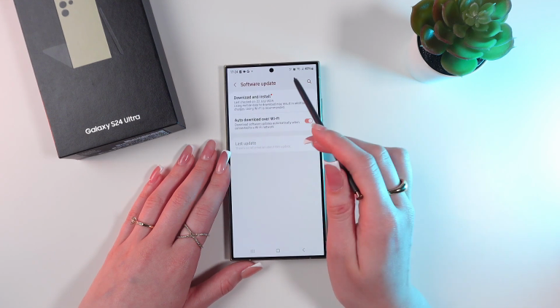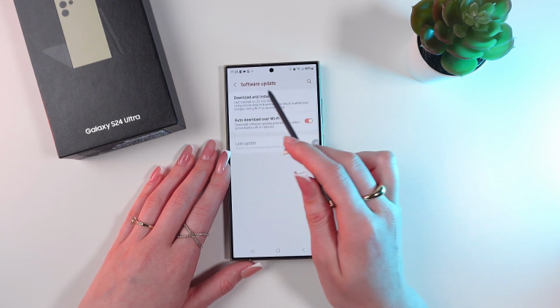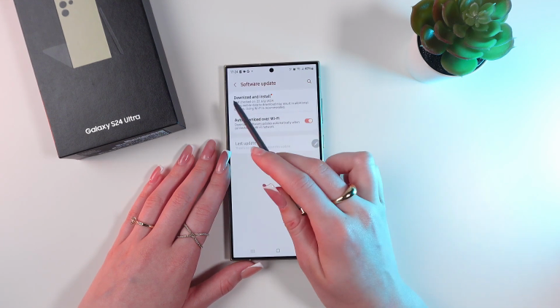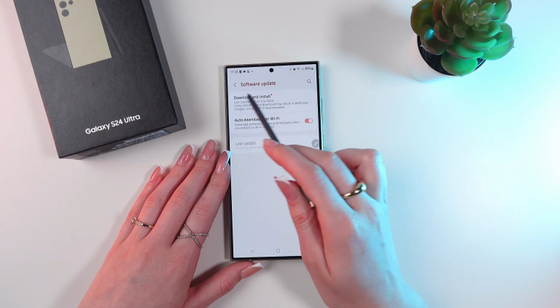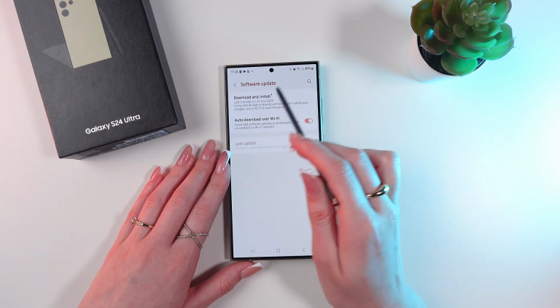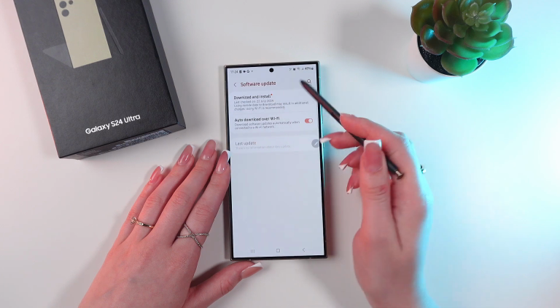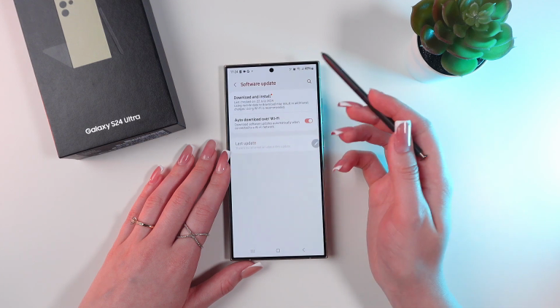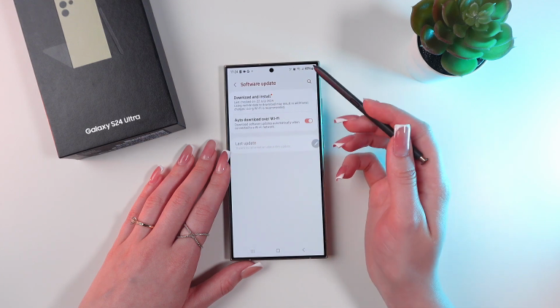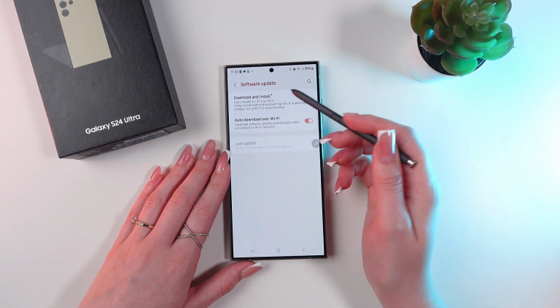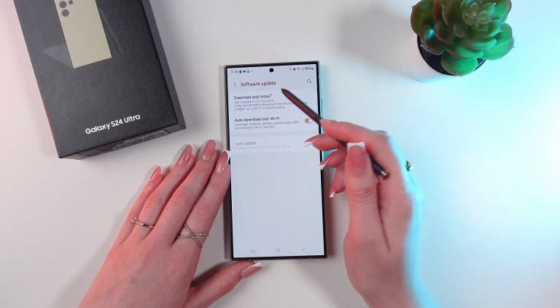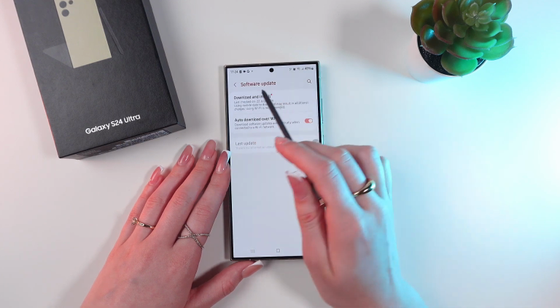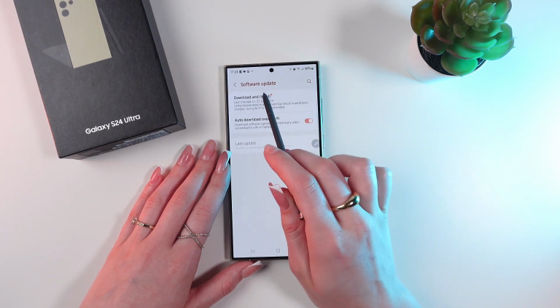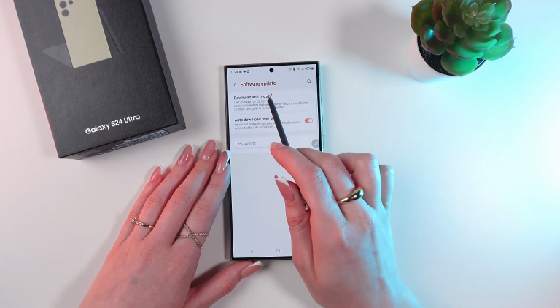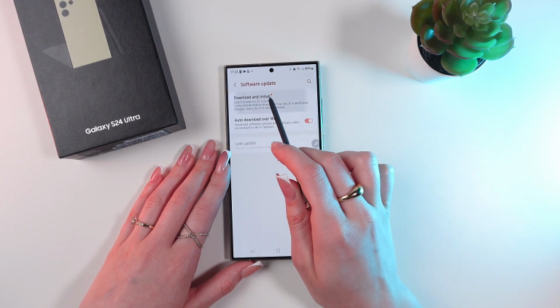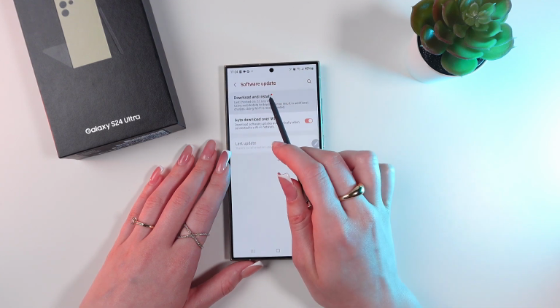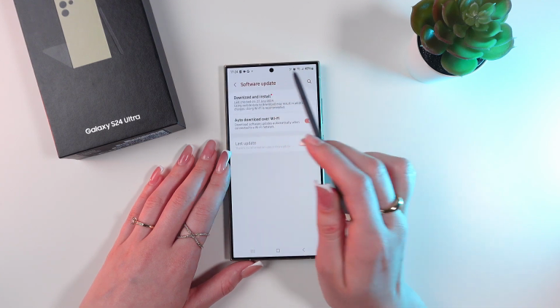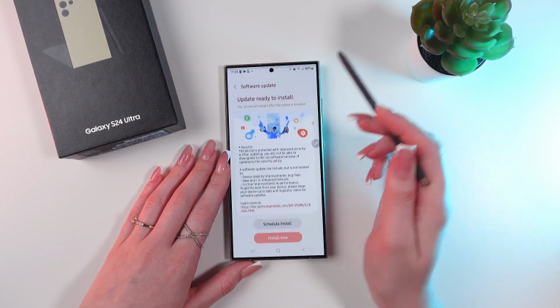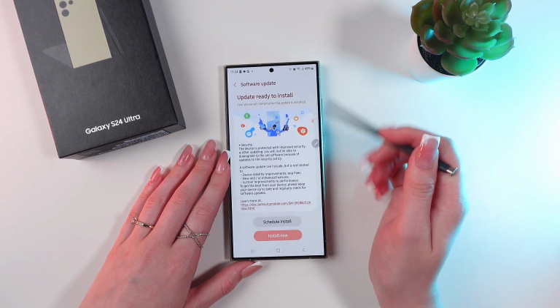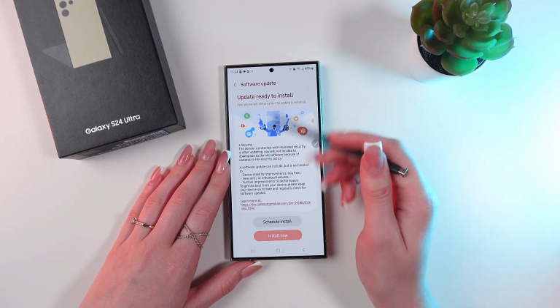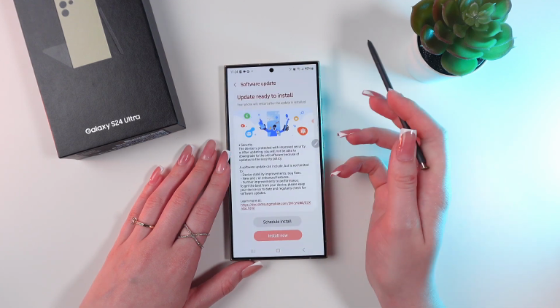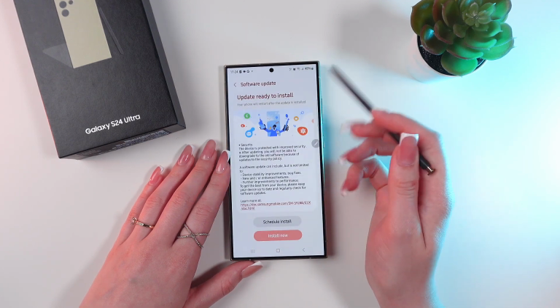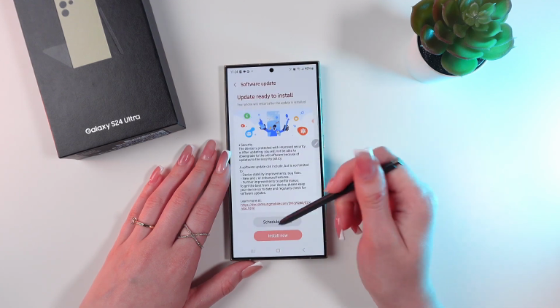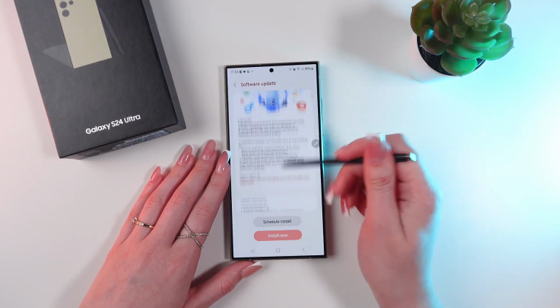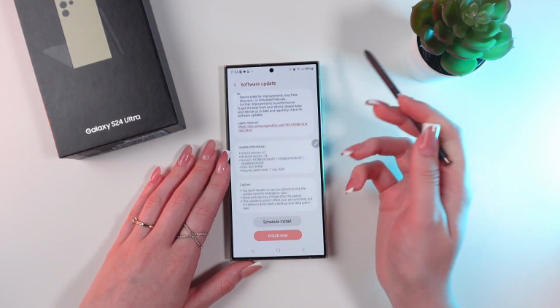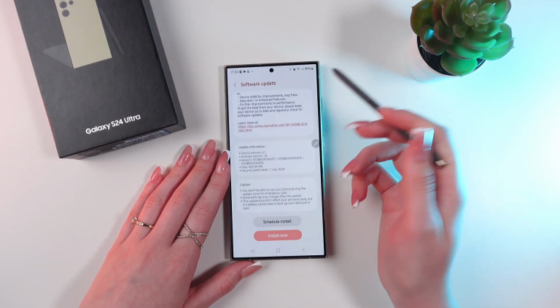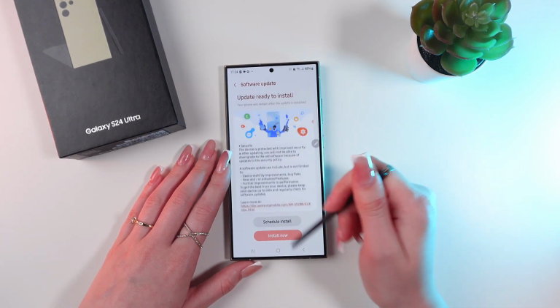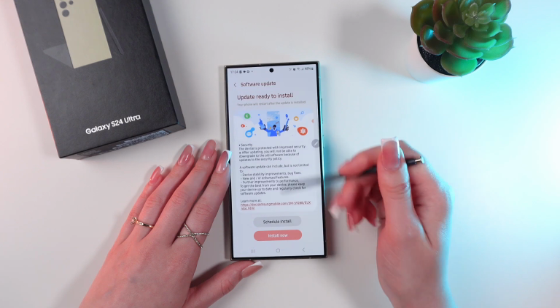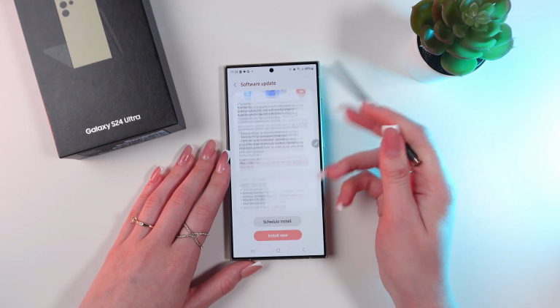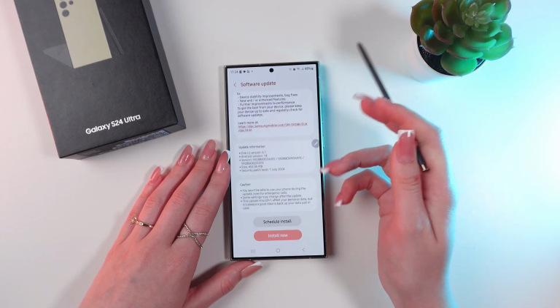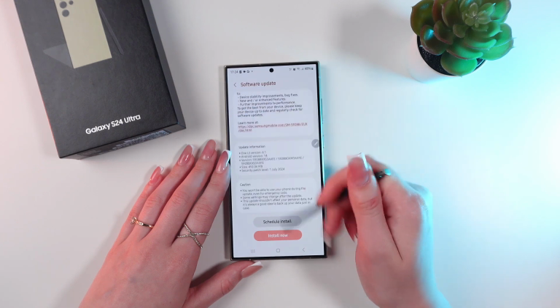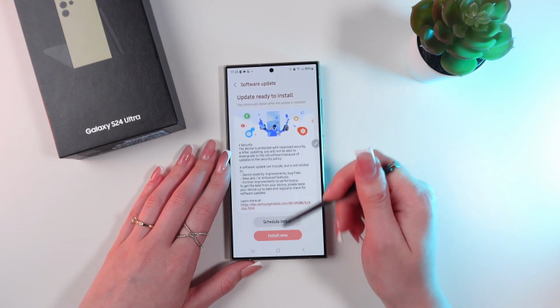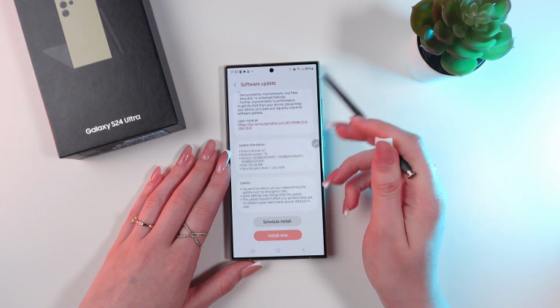Now let's check if there are any new updates. Just click Download and Install. And yes, I have an update.